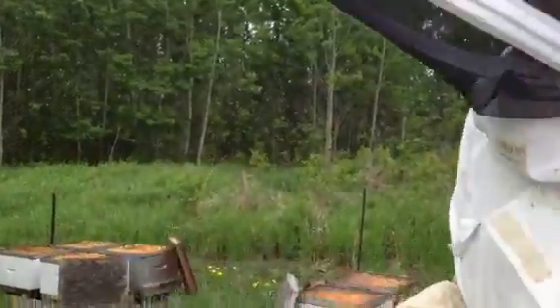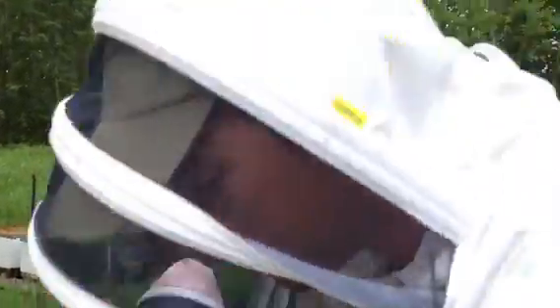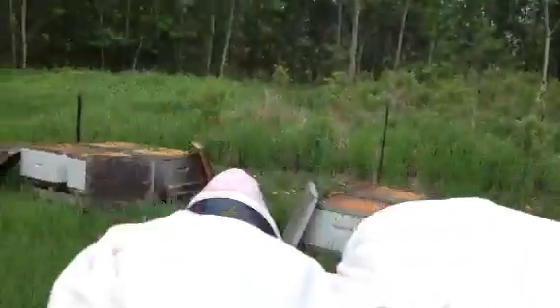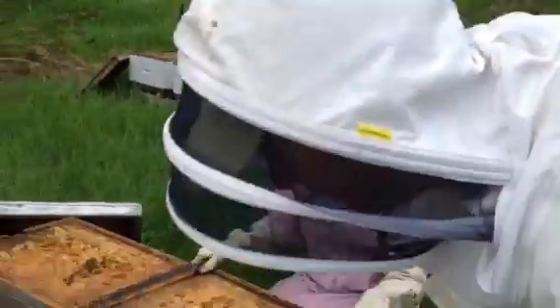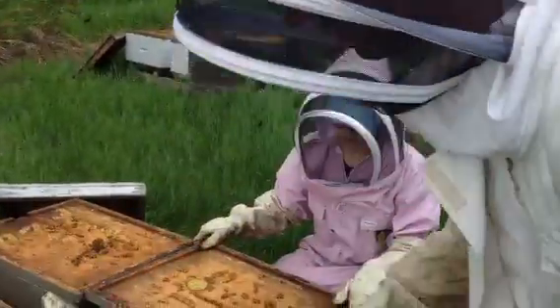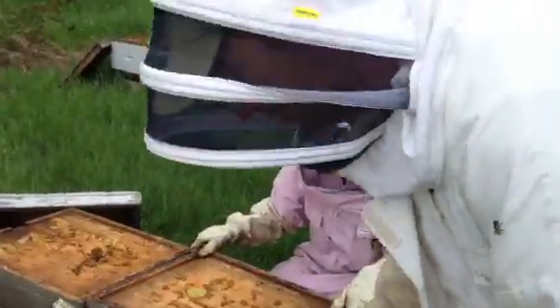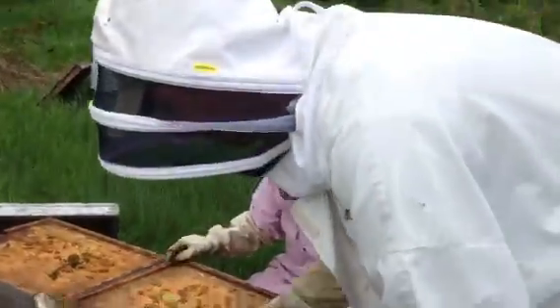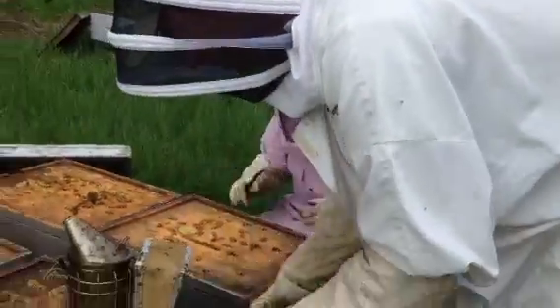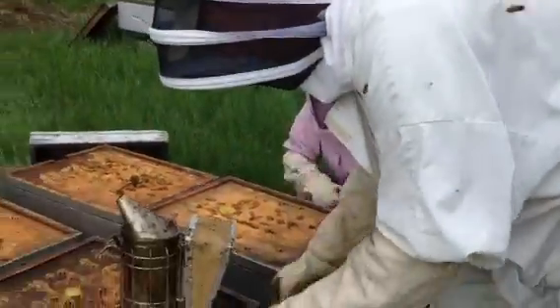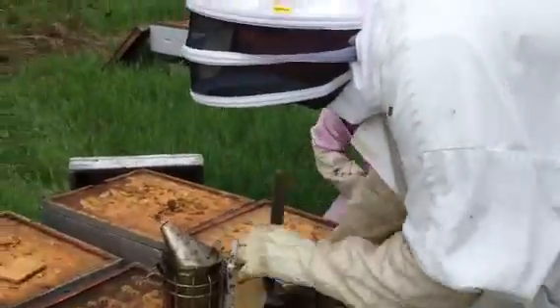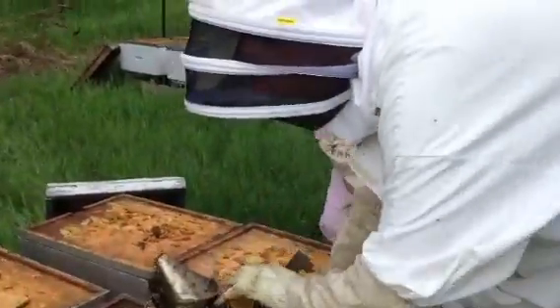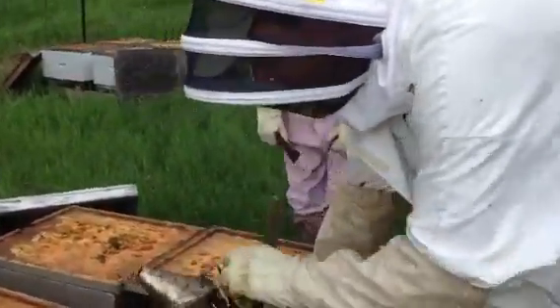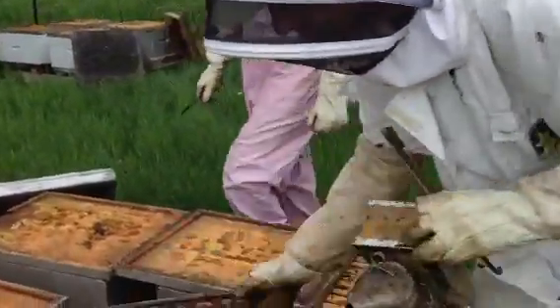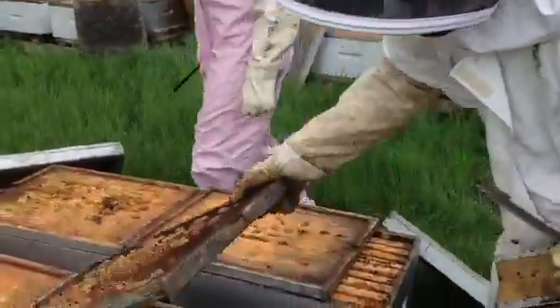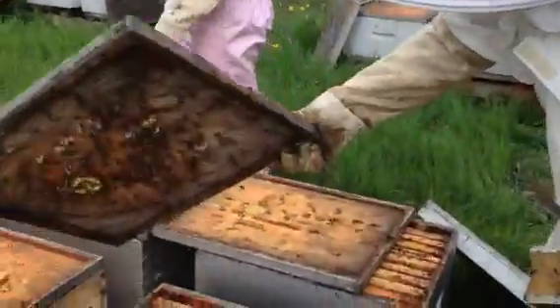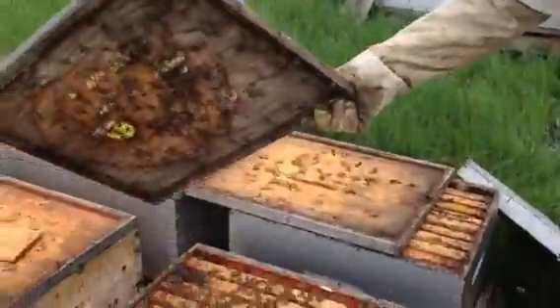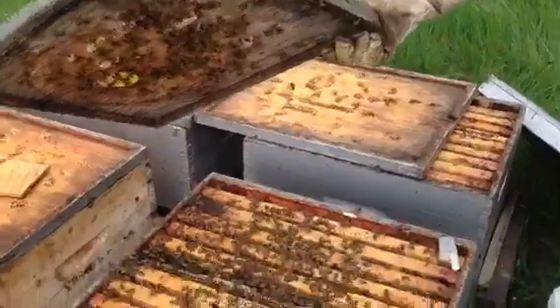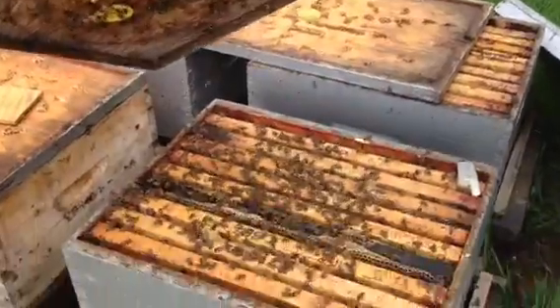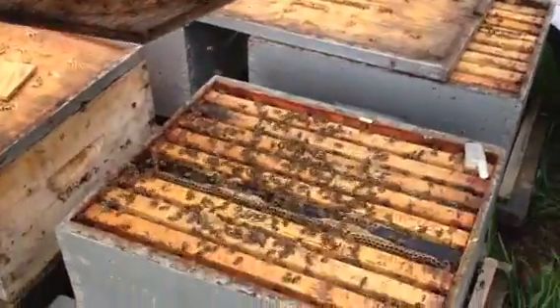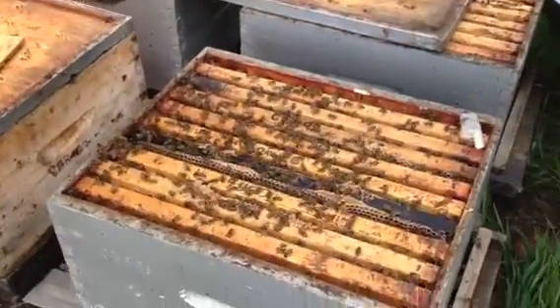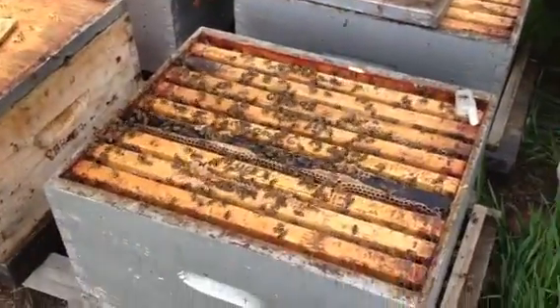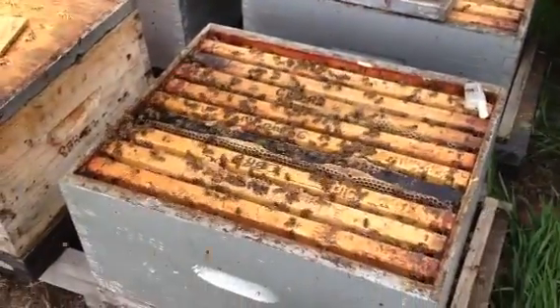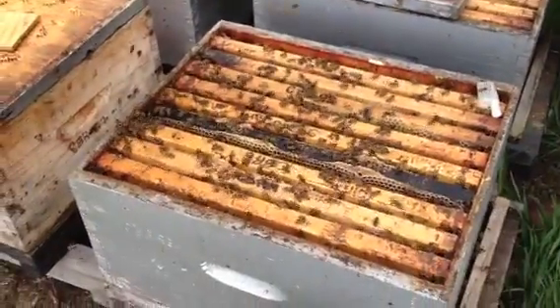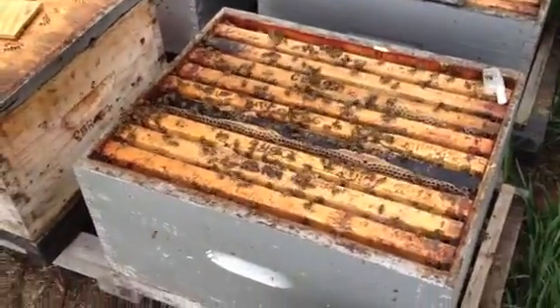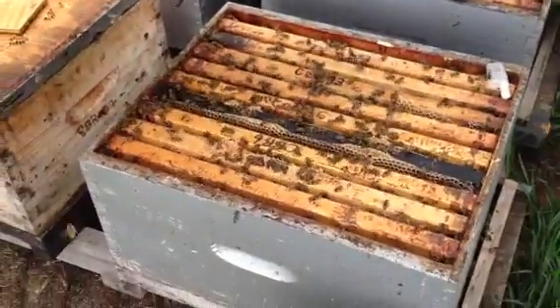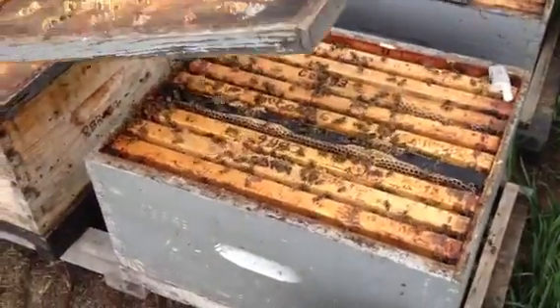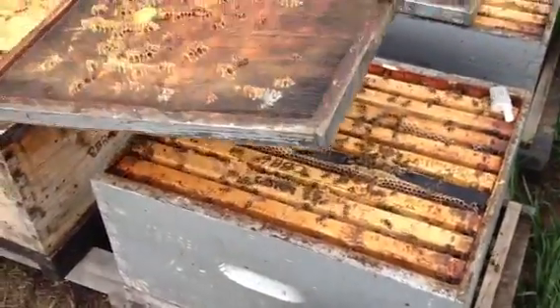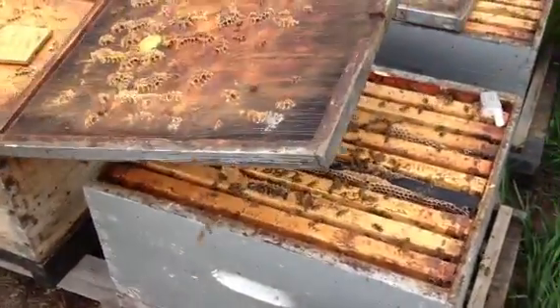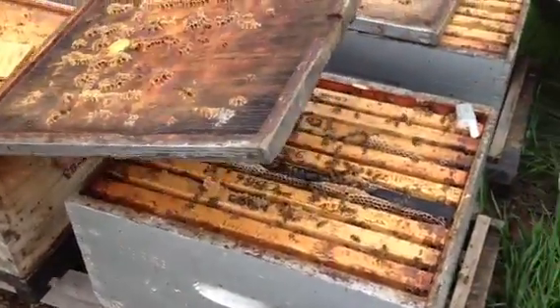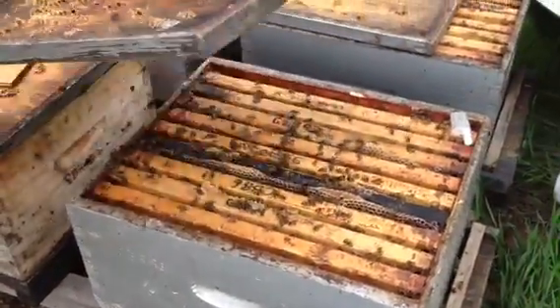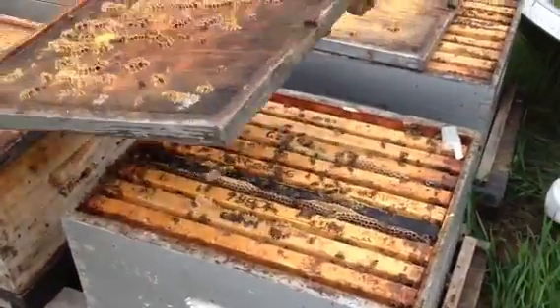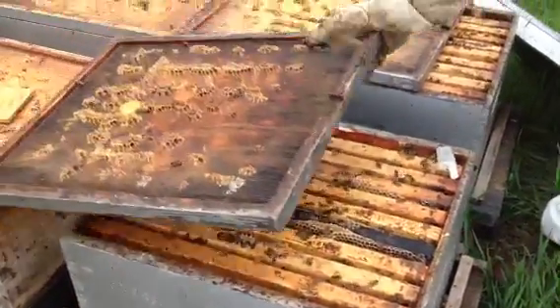And this is what our new hives look like. We have about five frames of brood, ready for a queen.